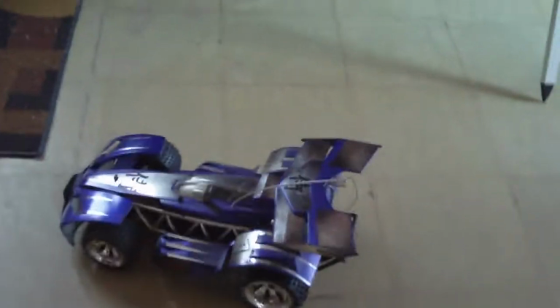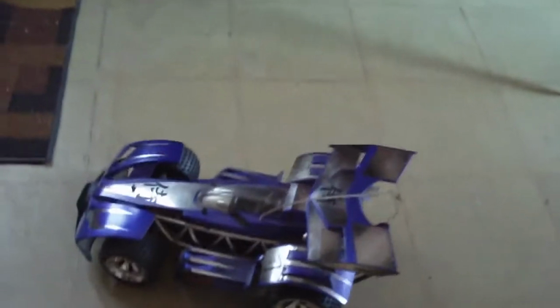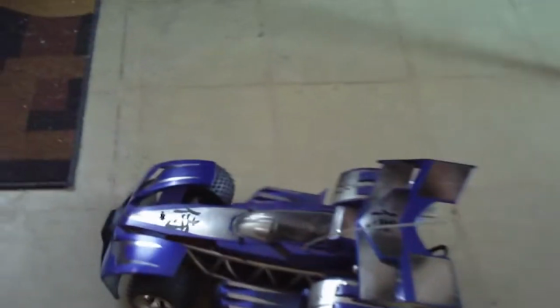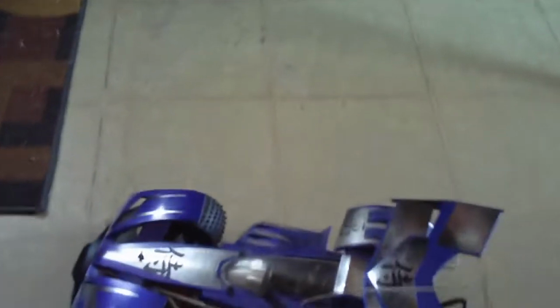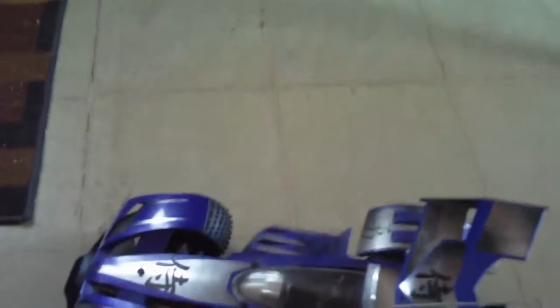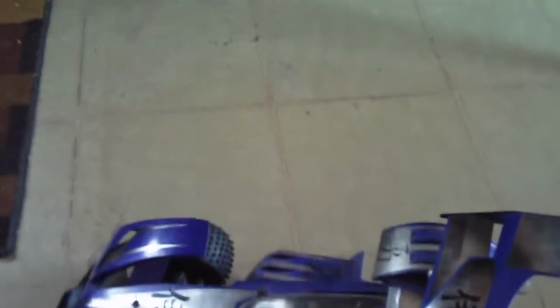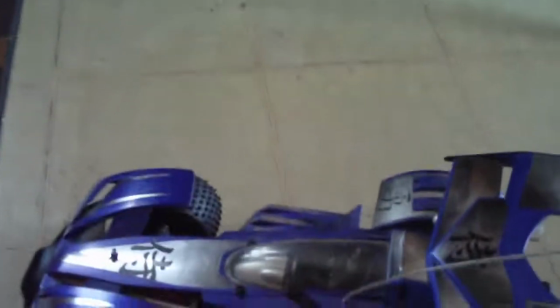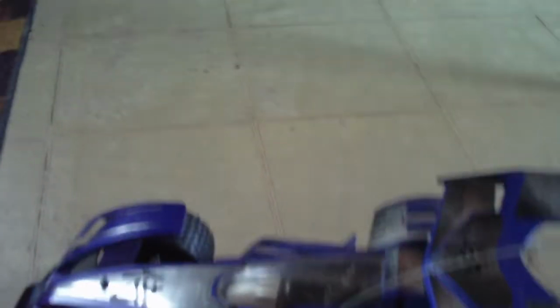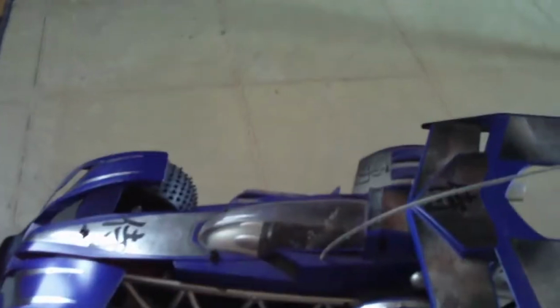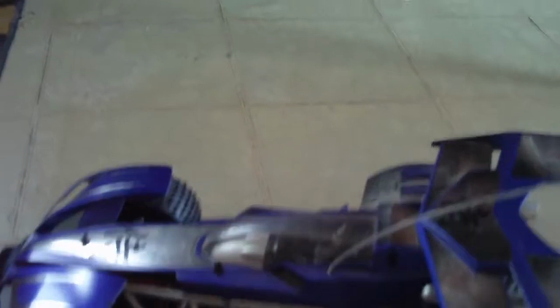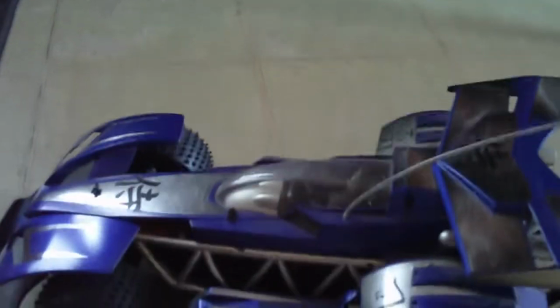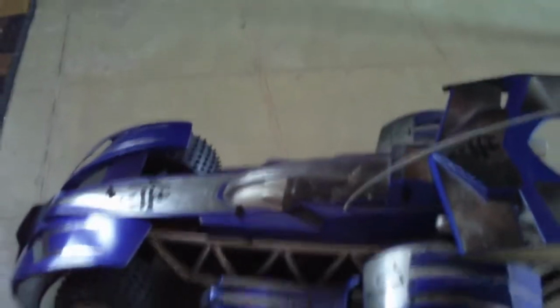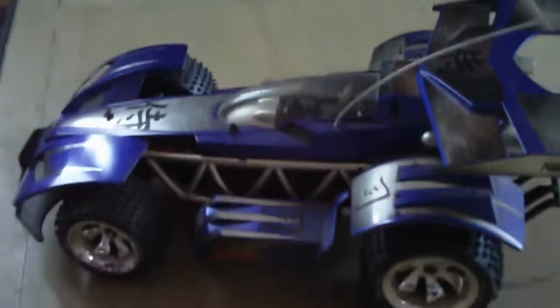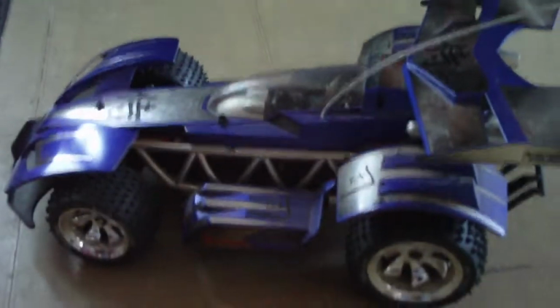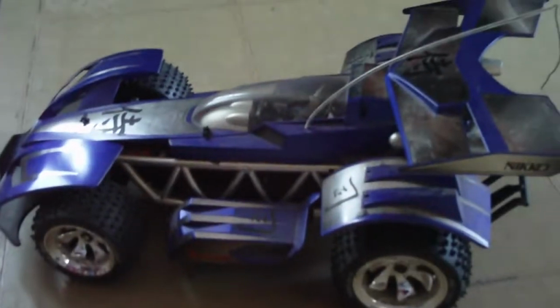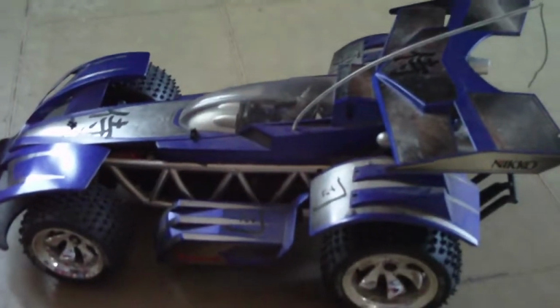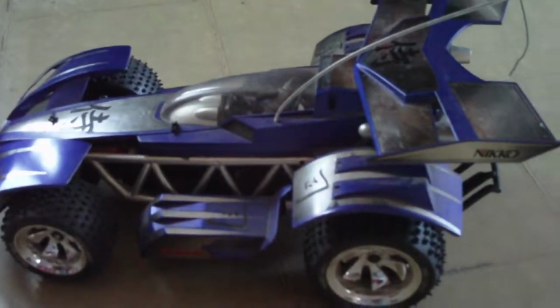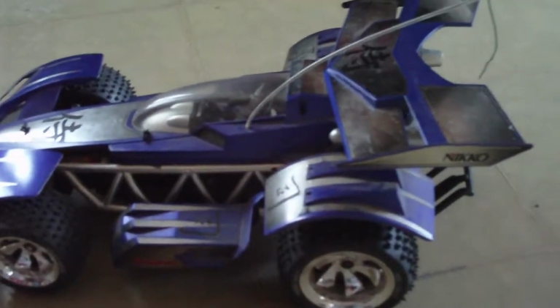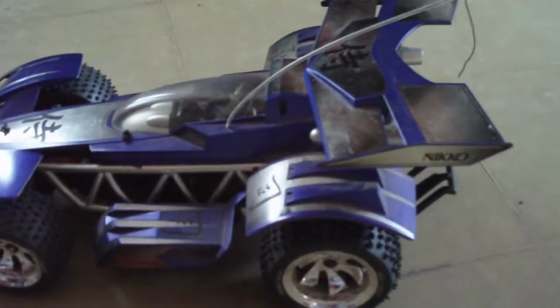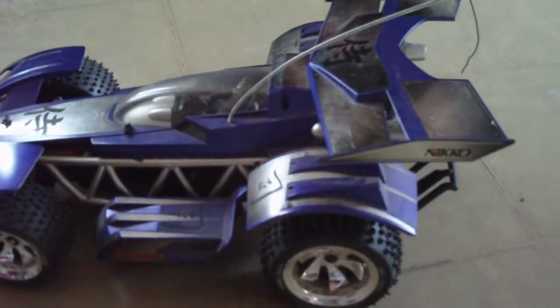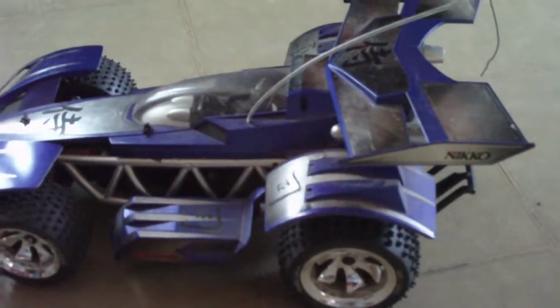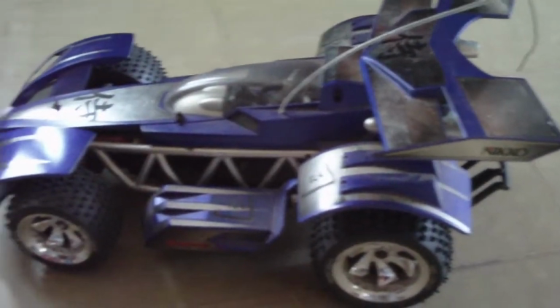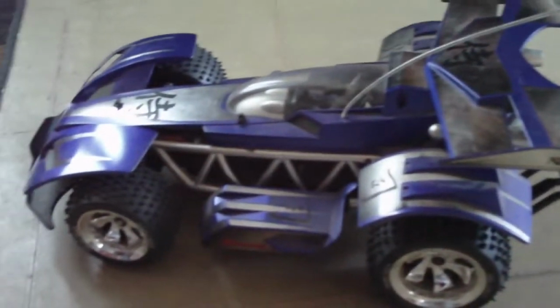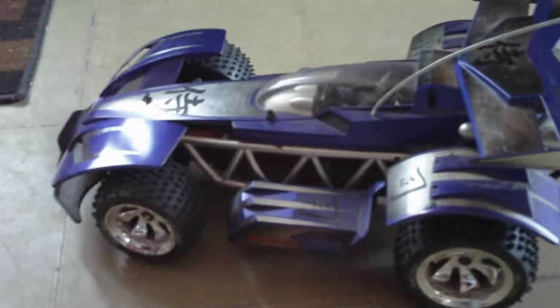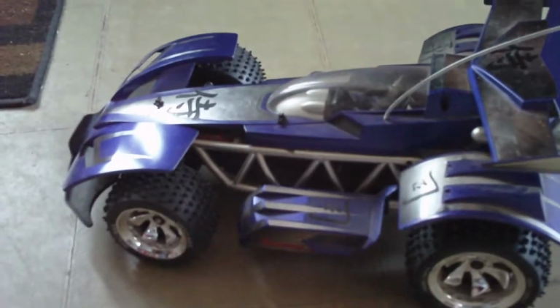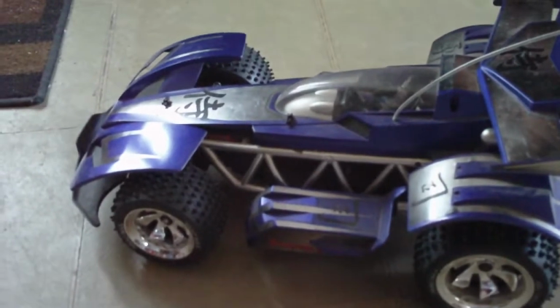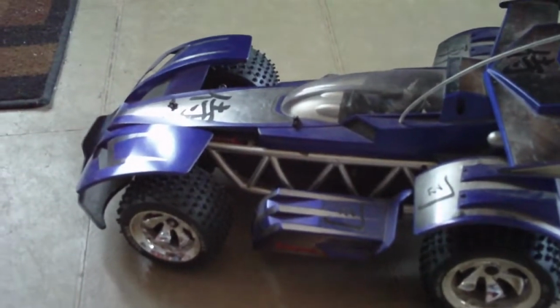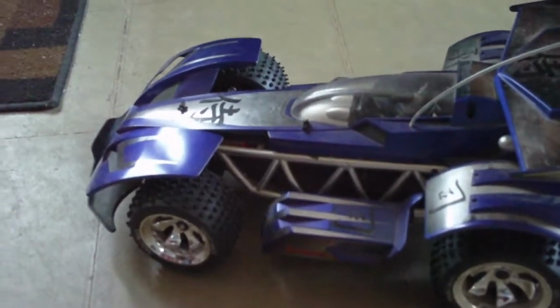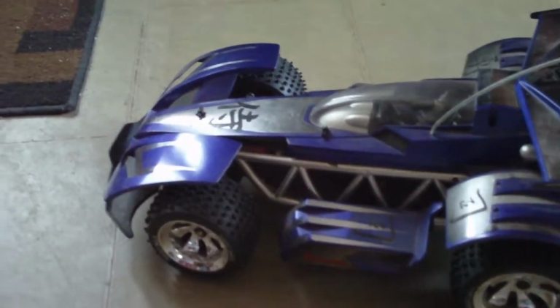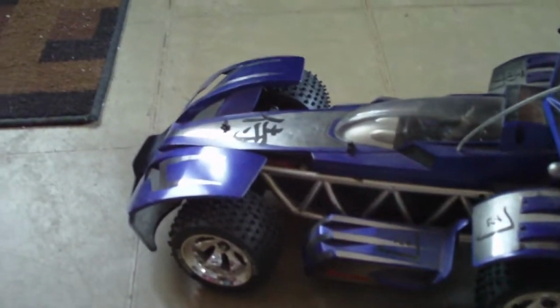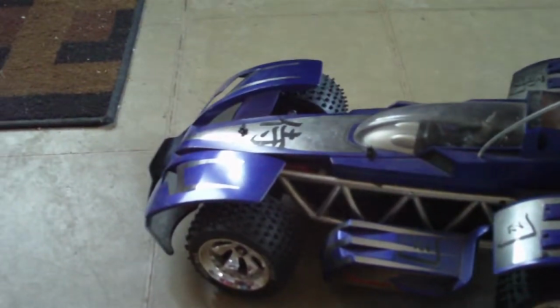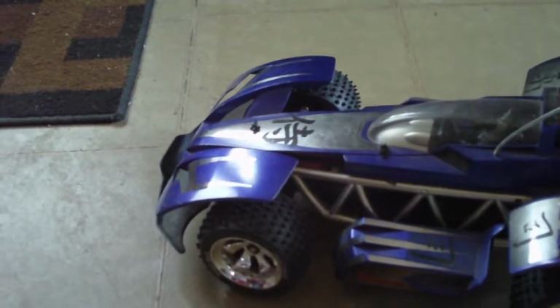We paid almost $100 for this at Canadian Tire a couple of years ago. We've never had any issues with it. The range on this thing is actually a little bit better than 250 feet, so it does have quite a long range.